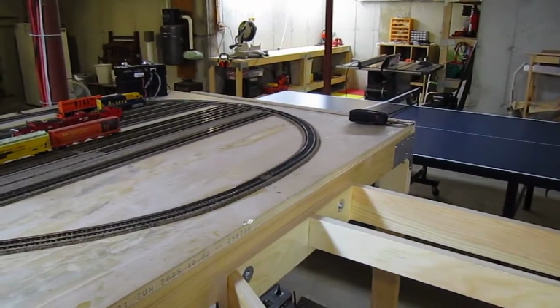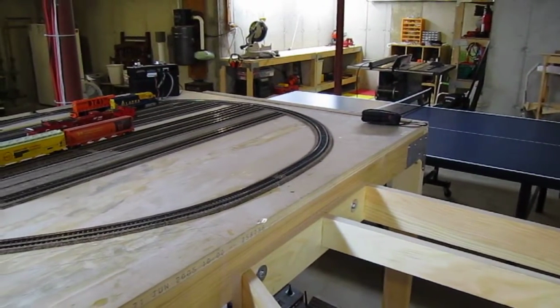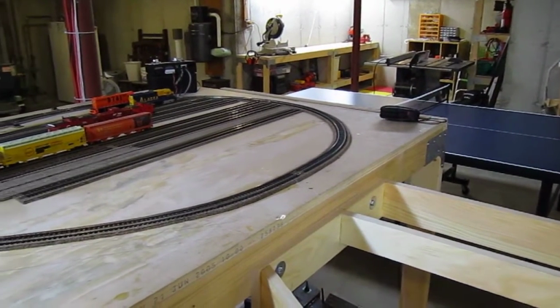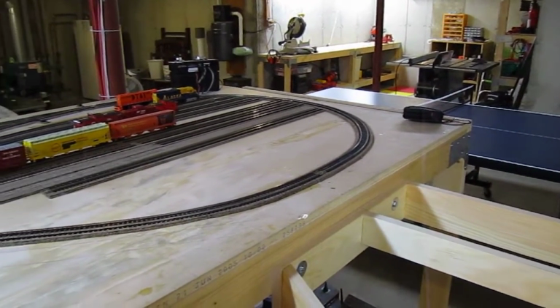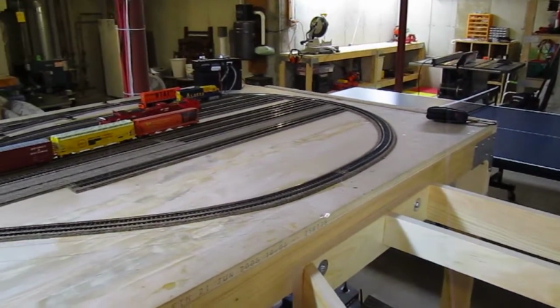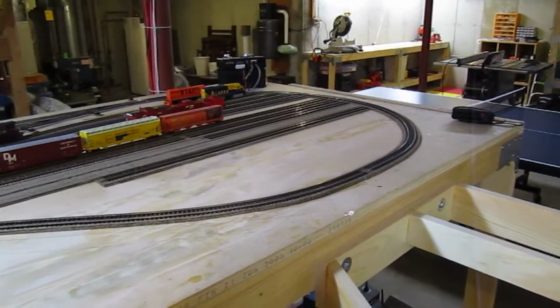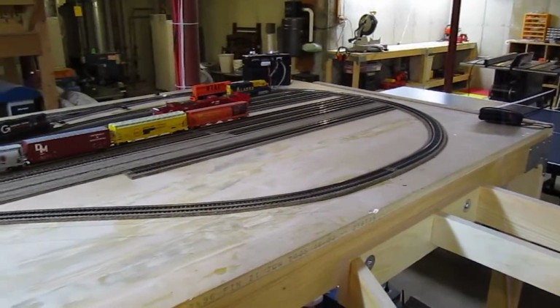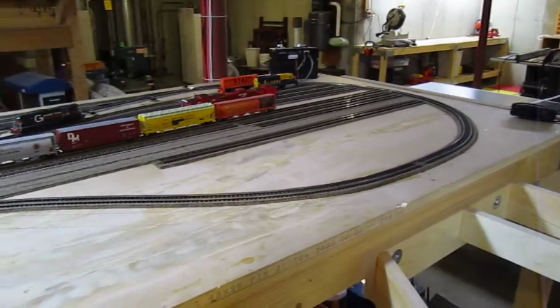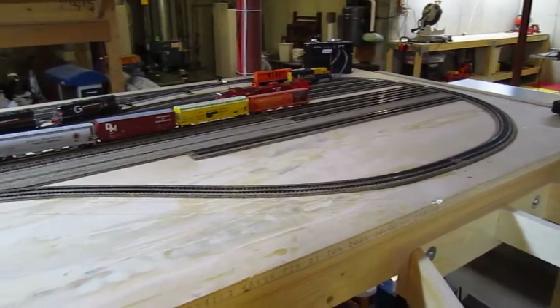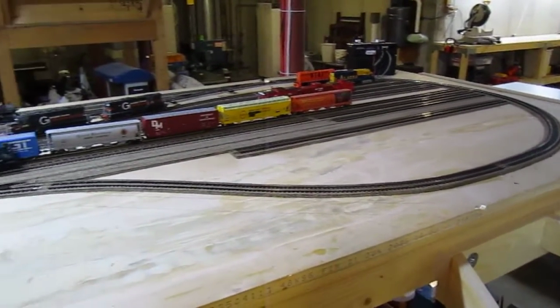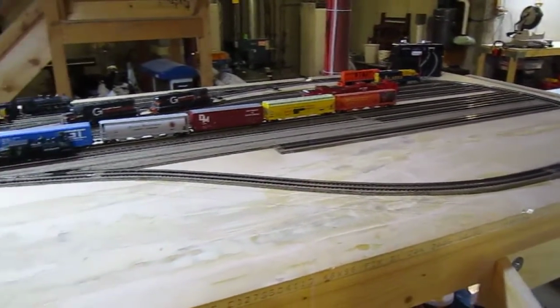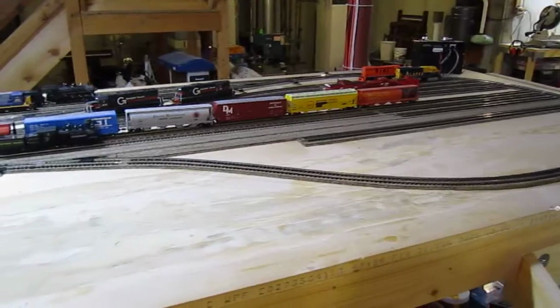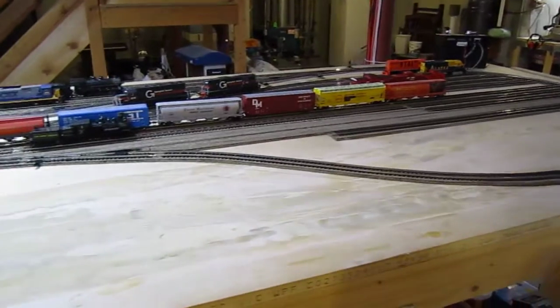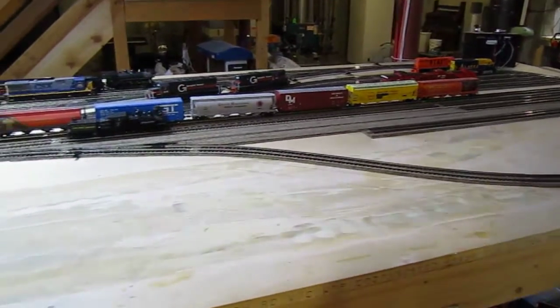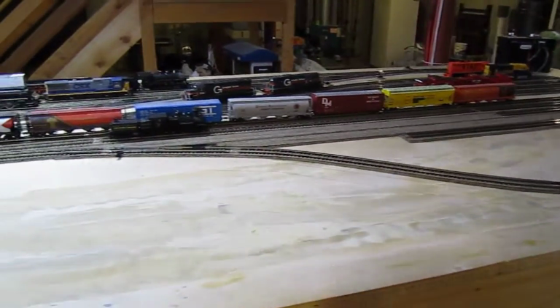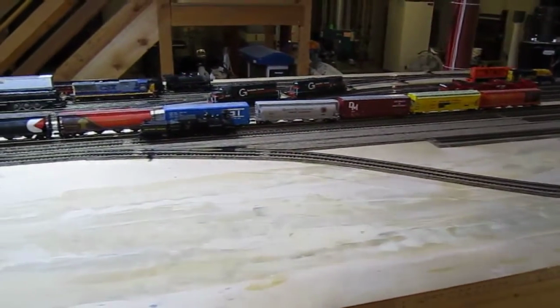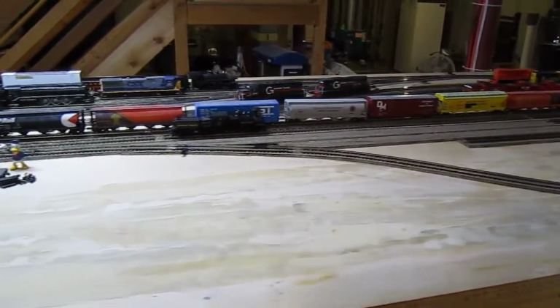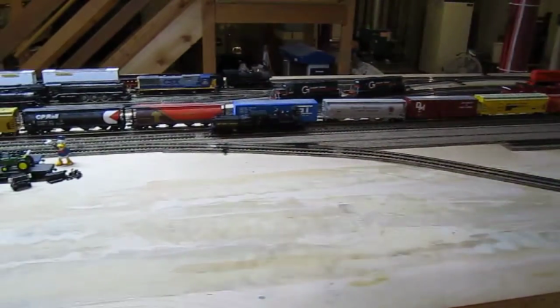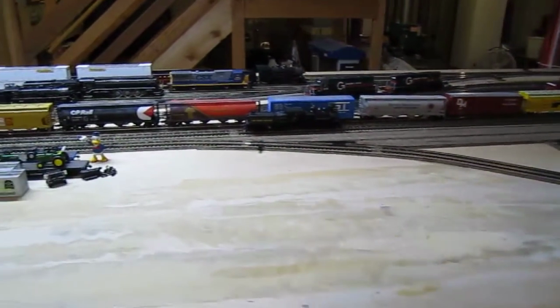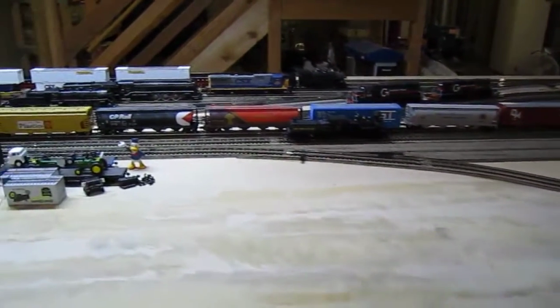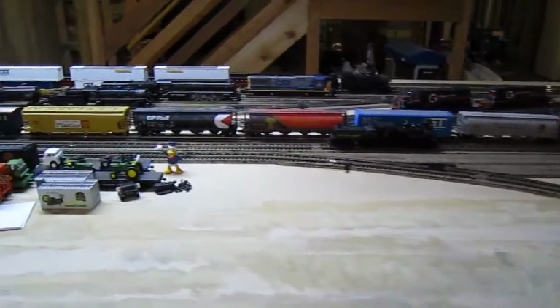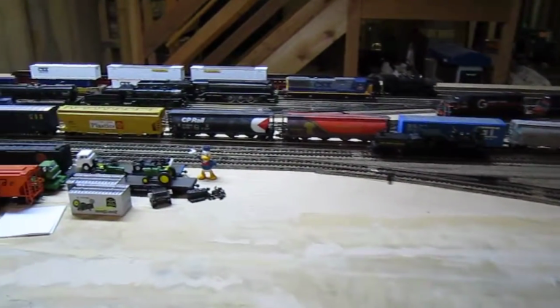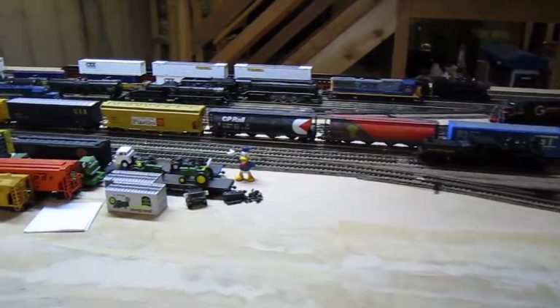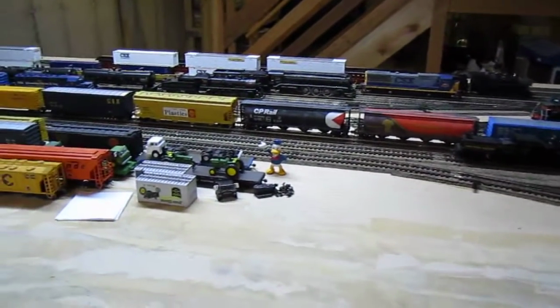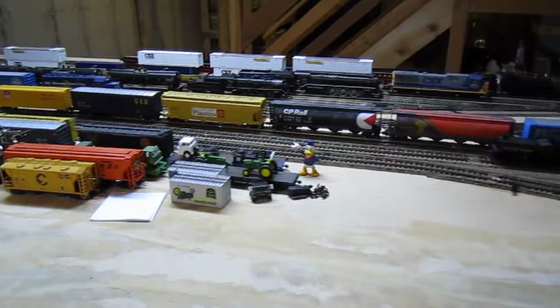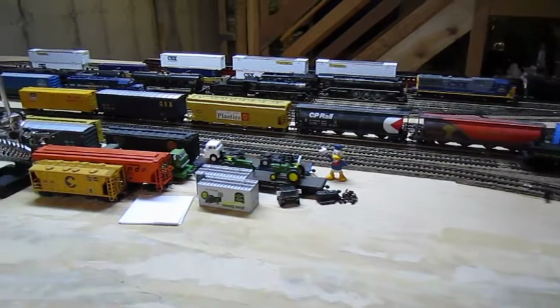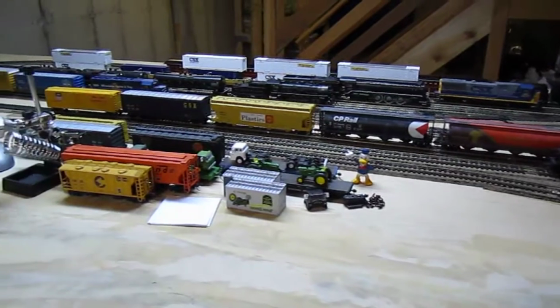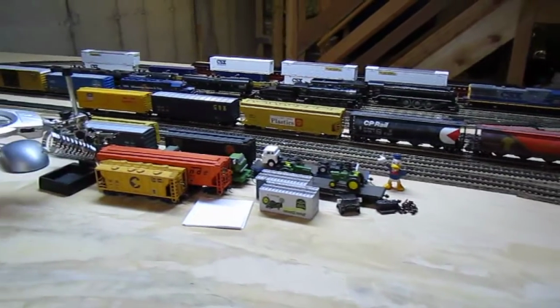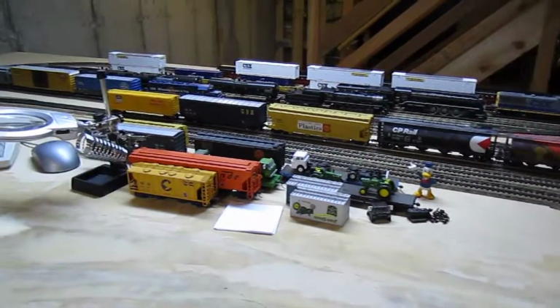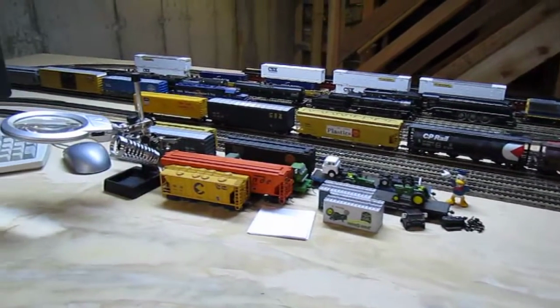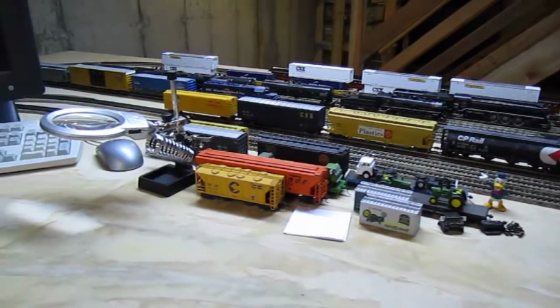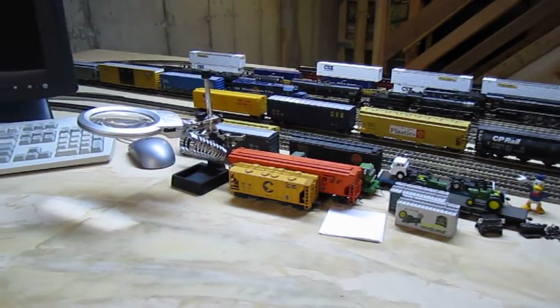Here's a quick view of my soon-to-be layout, hopefully. I'll be going off to school for a couple months, so it's not going to get work done. But there's the existing yard.